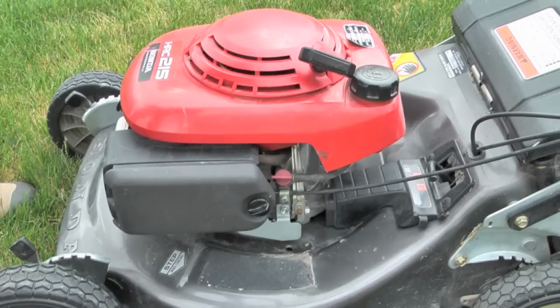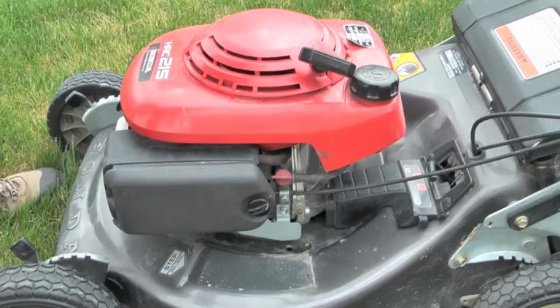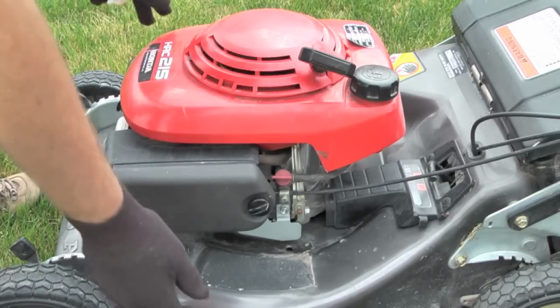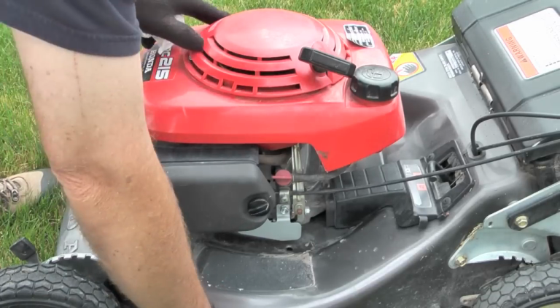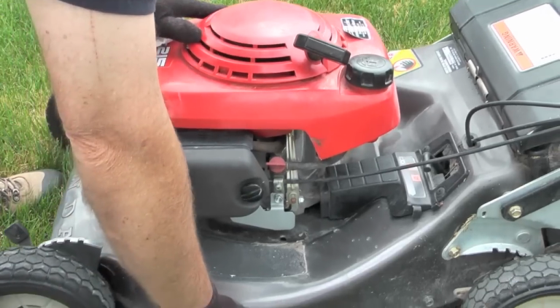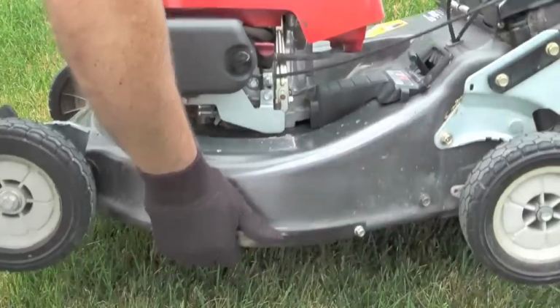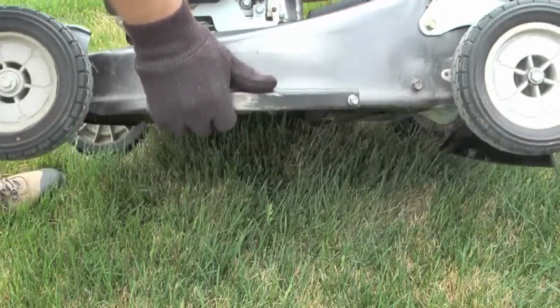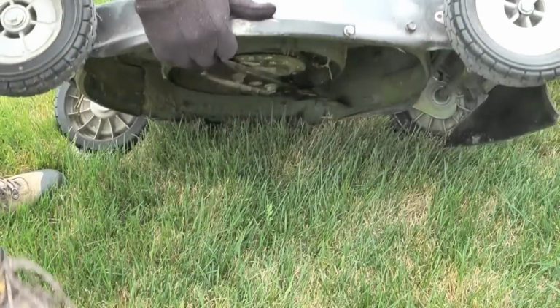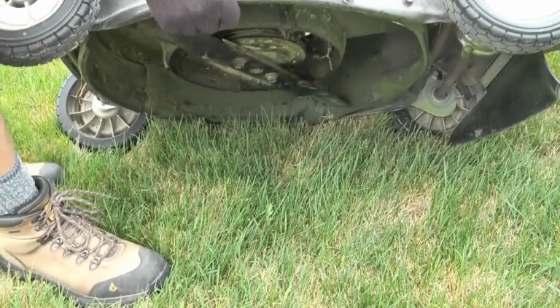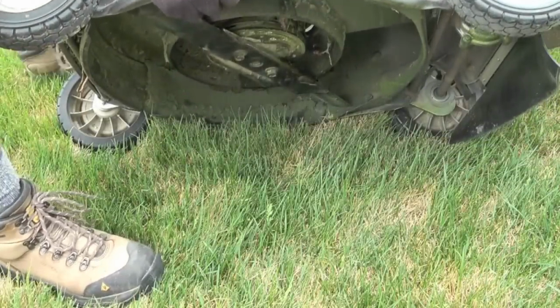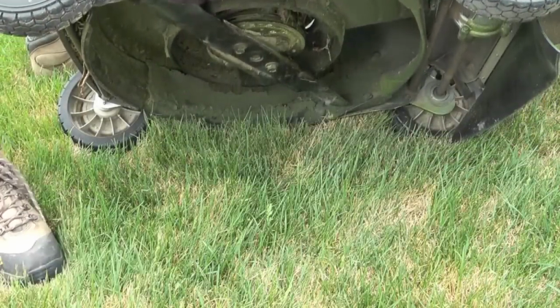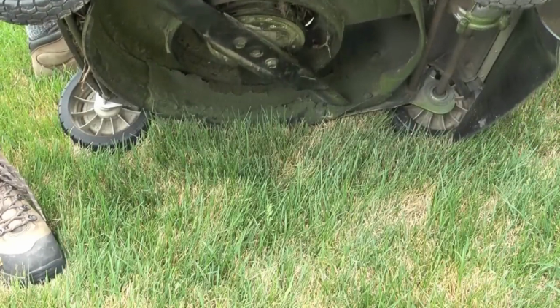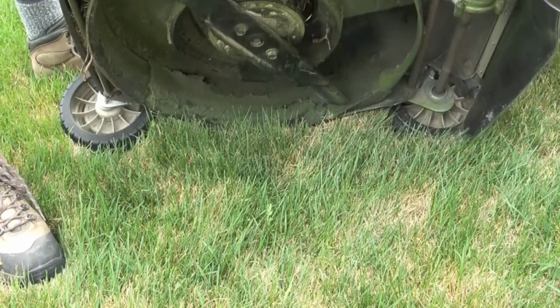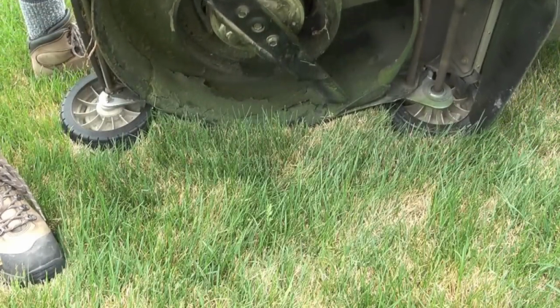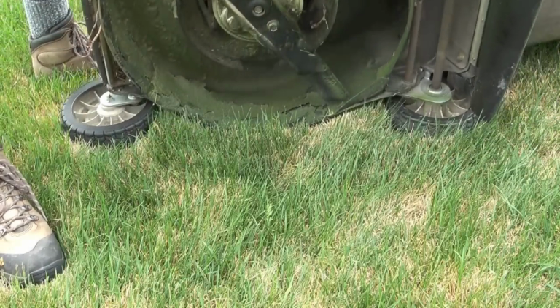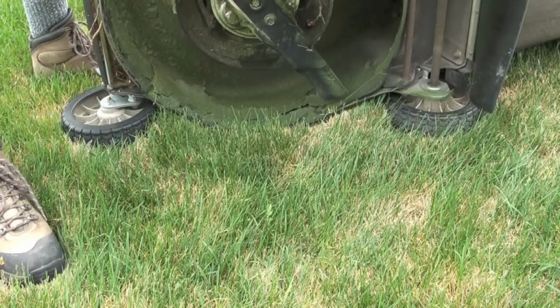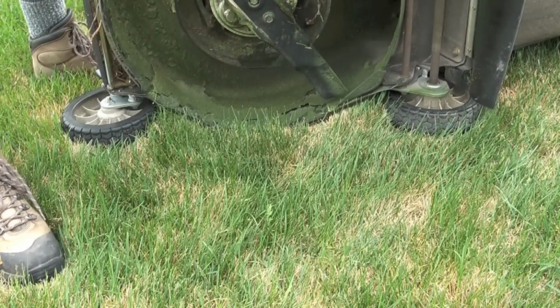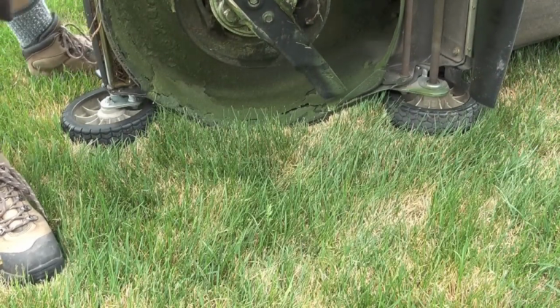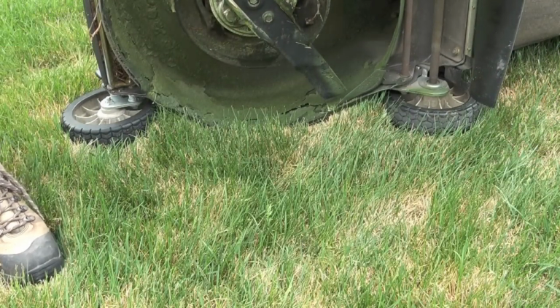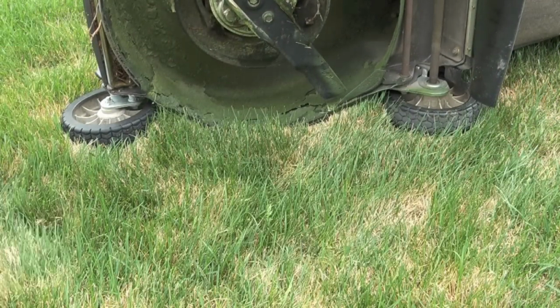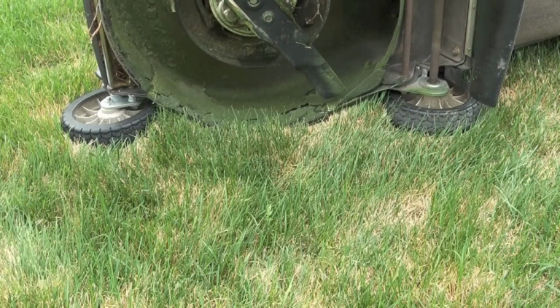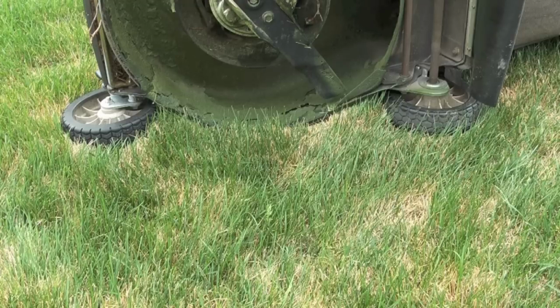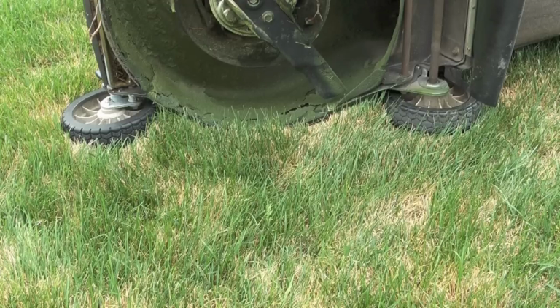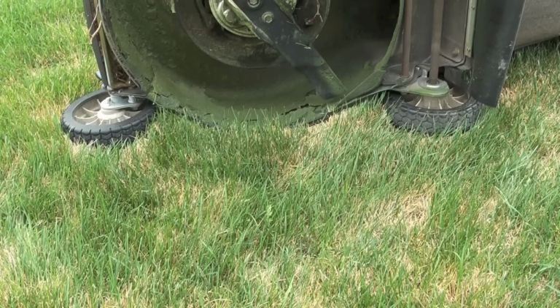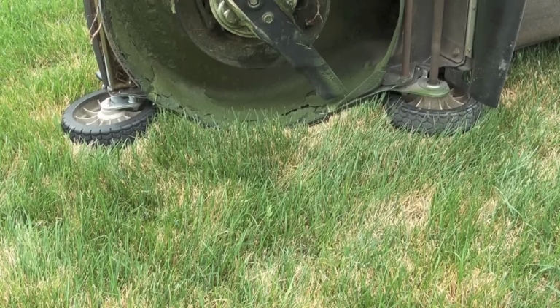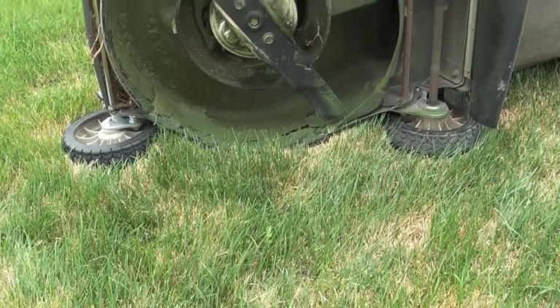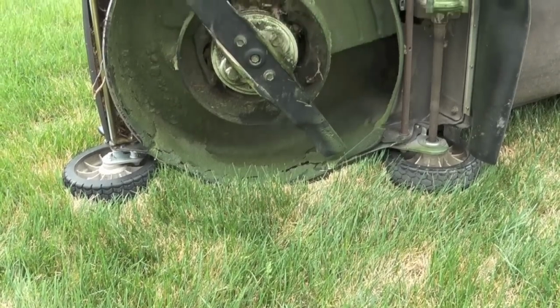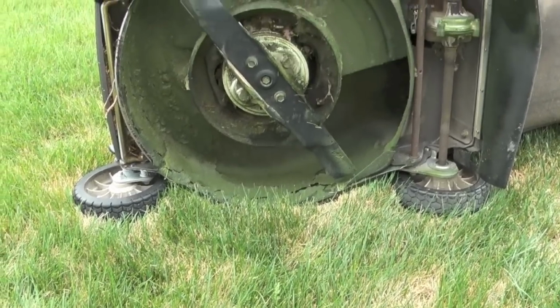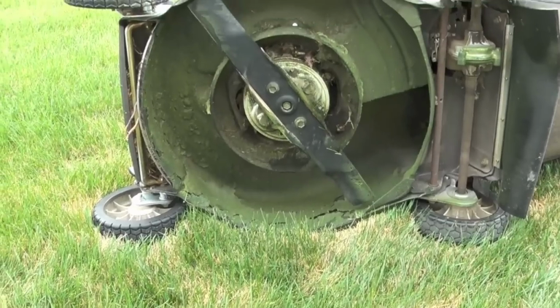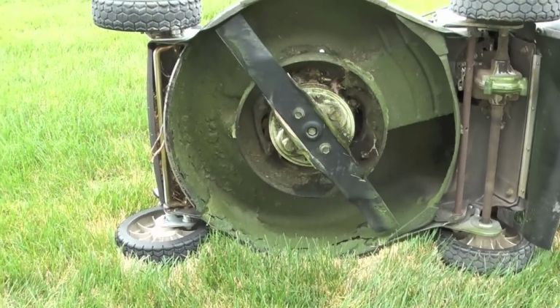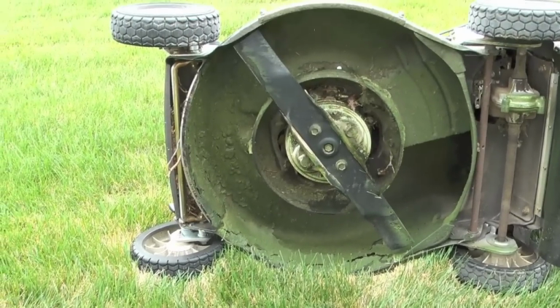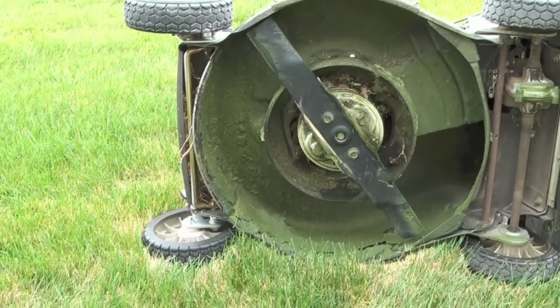To get at the mowing blade, what I need to do is tip the lawnmower up on its side, like this. And as you can see, the lawnmower blade is exposed.